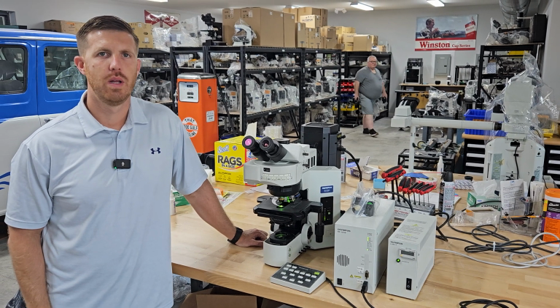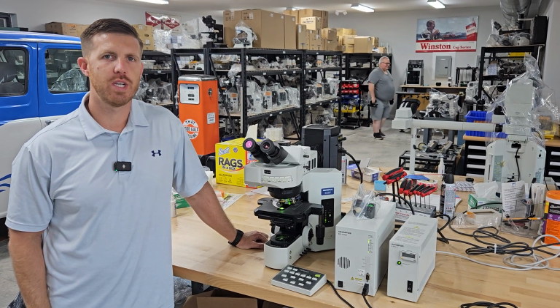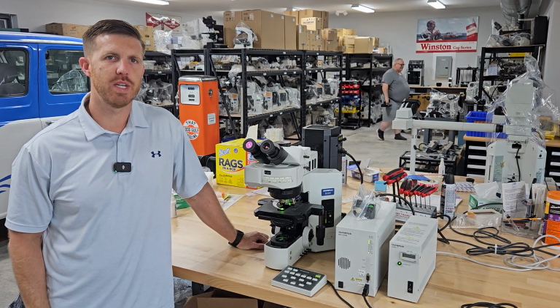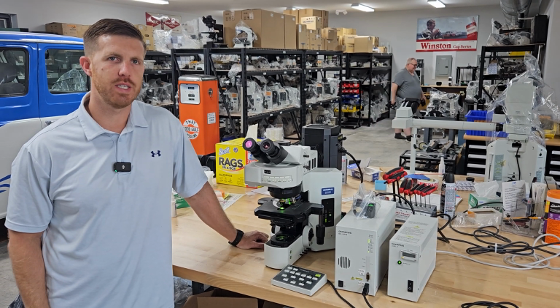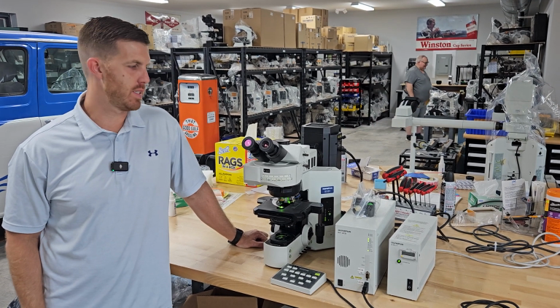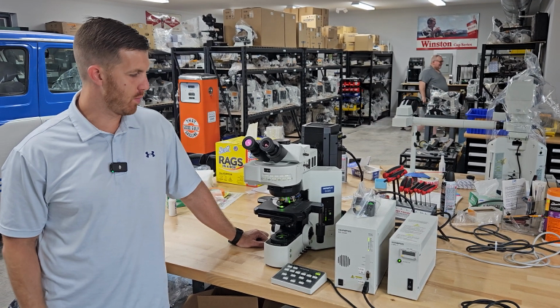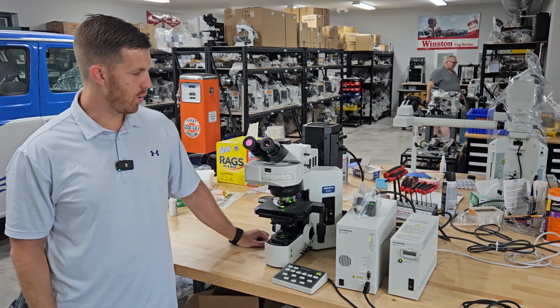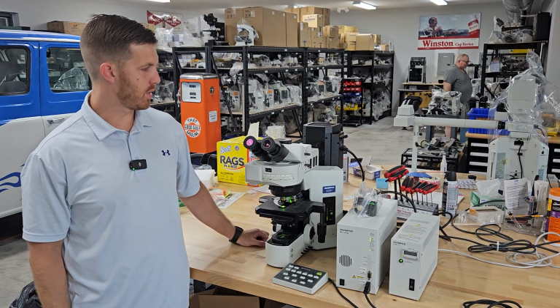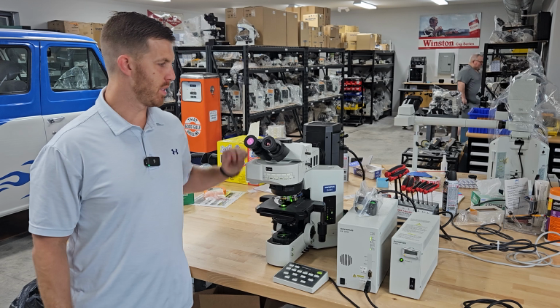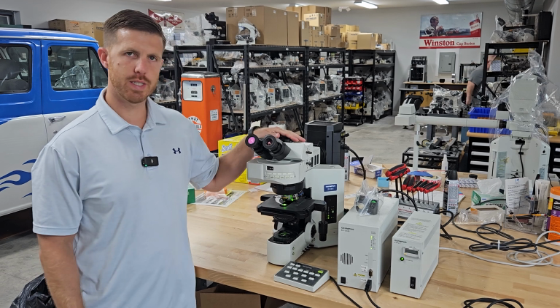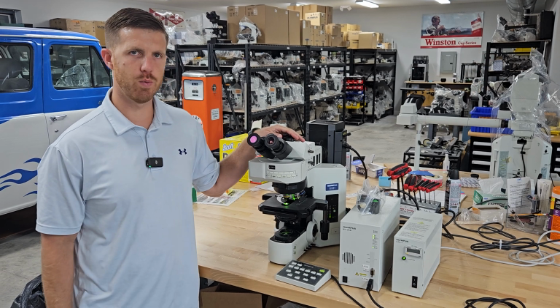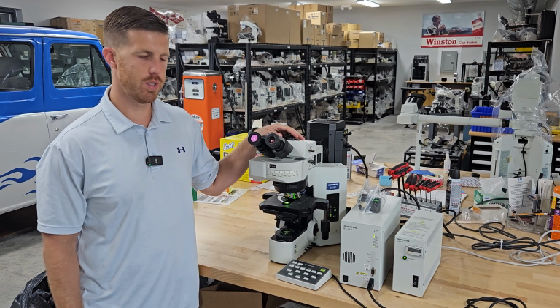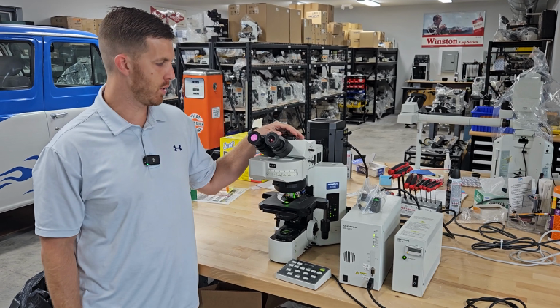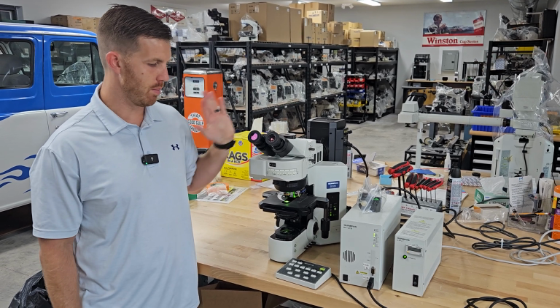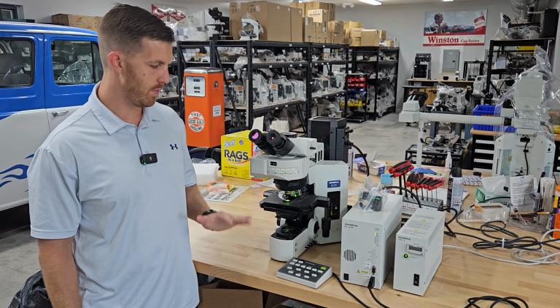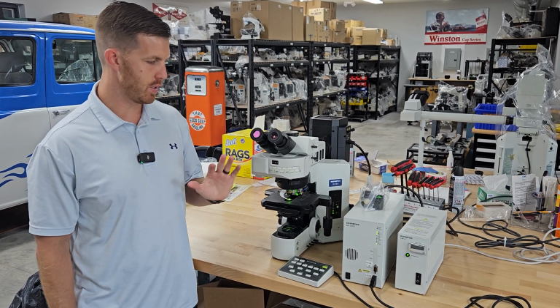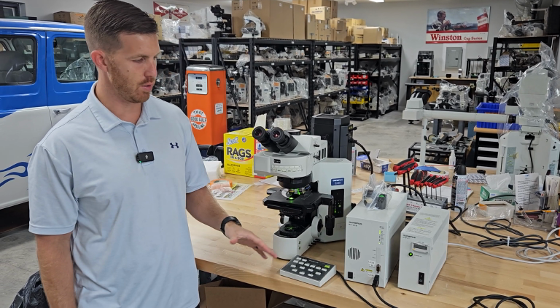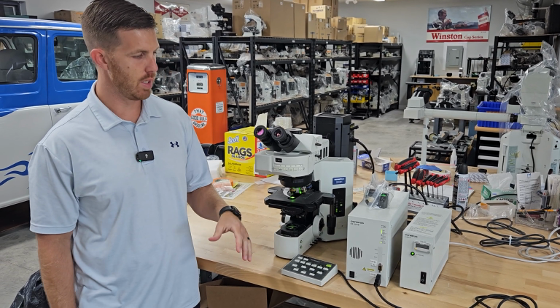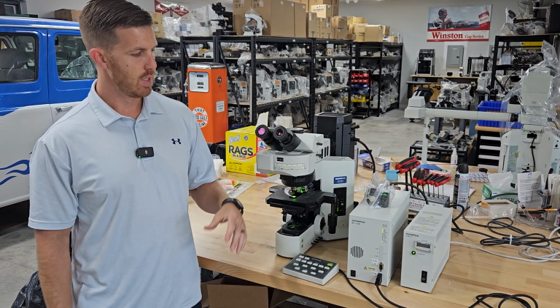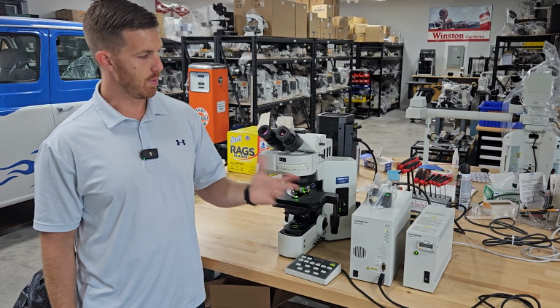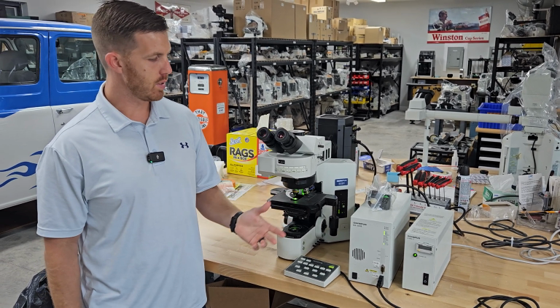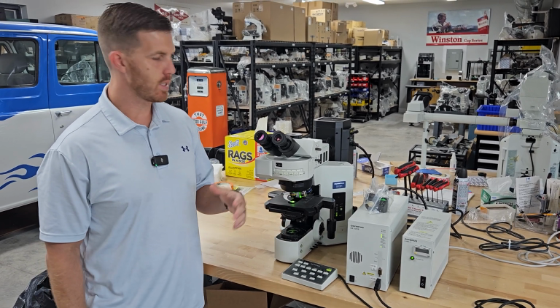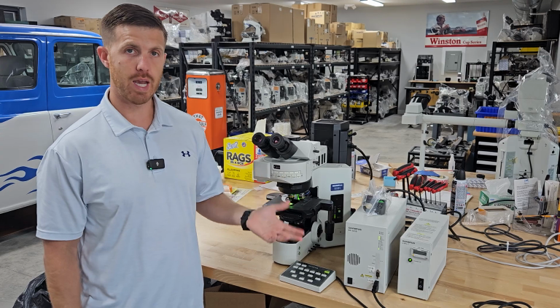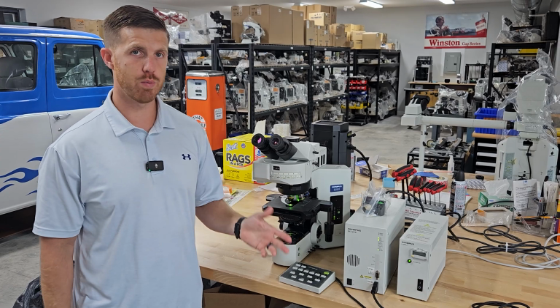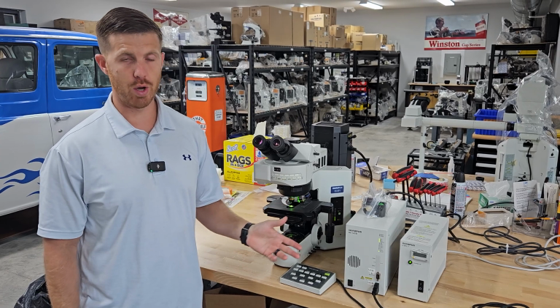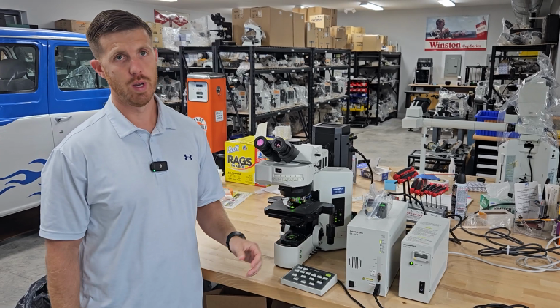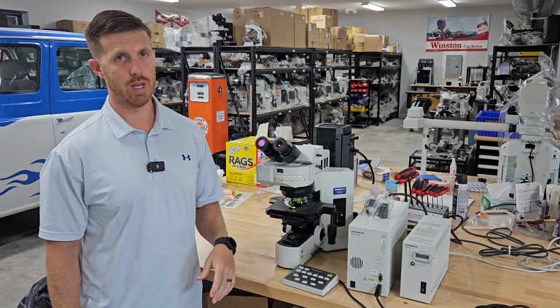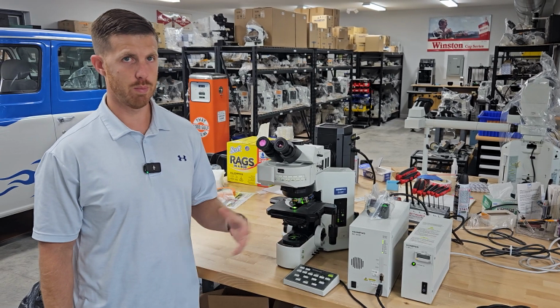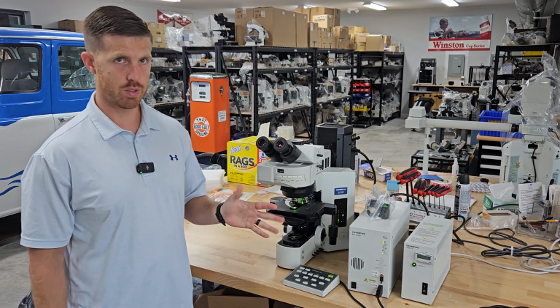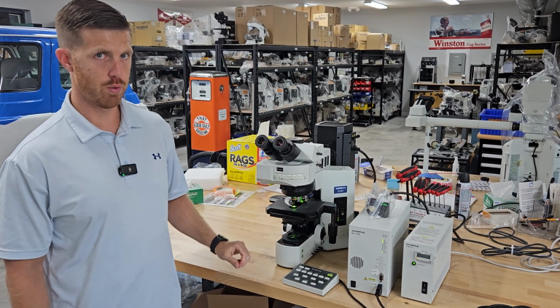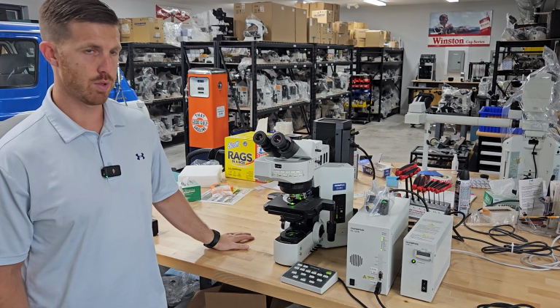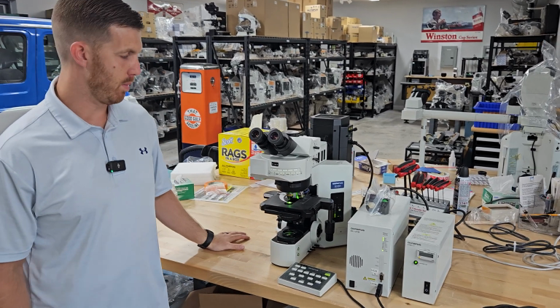Hey, this is Chad with Monday Scientific, and today we're going to go over this Olympus BX61. We're going to show you some basic features, how to use it, some important things about the cables, where they go, and just a couple little things we're going to talk about.